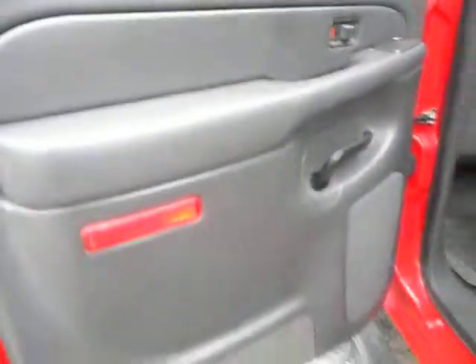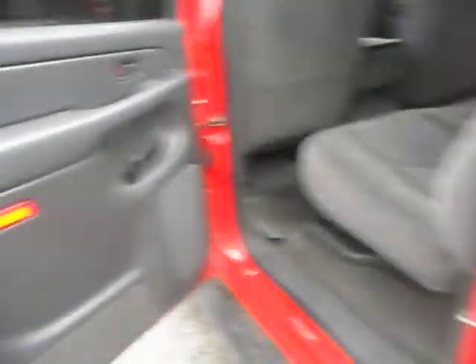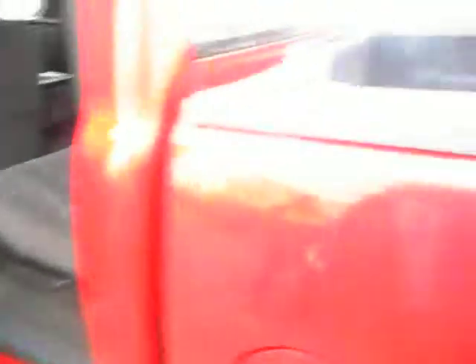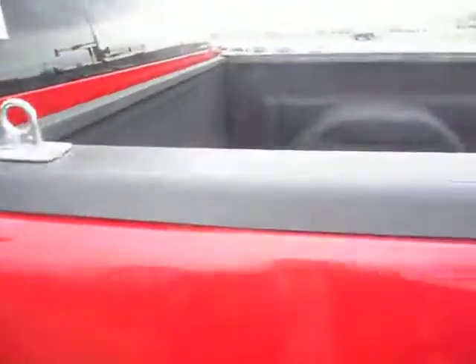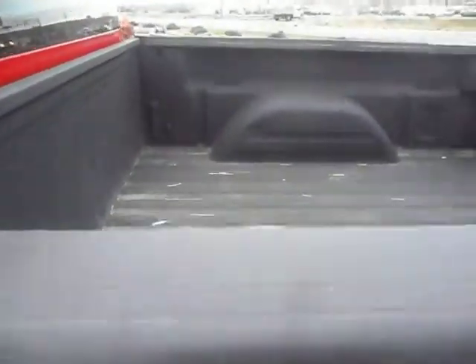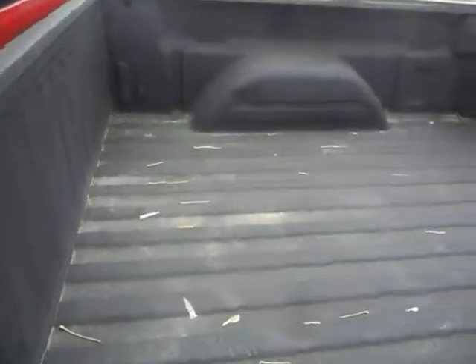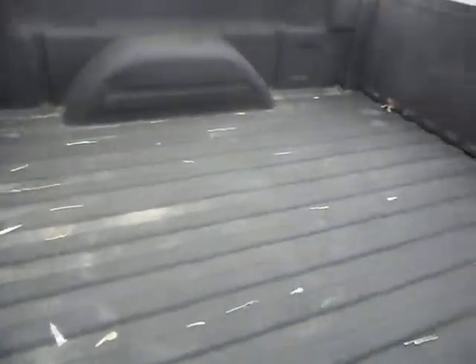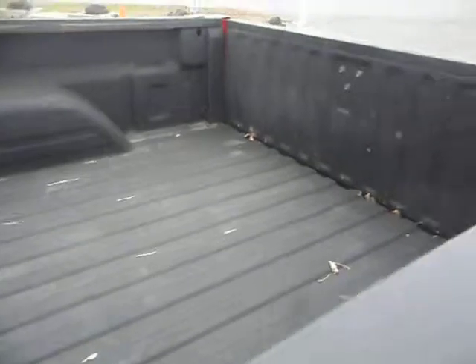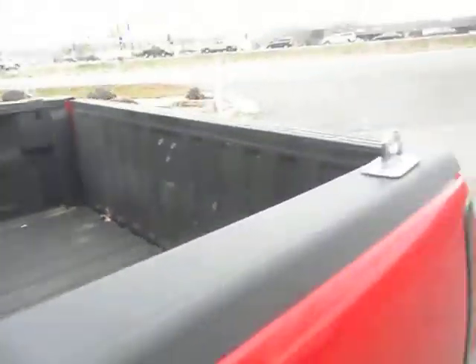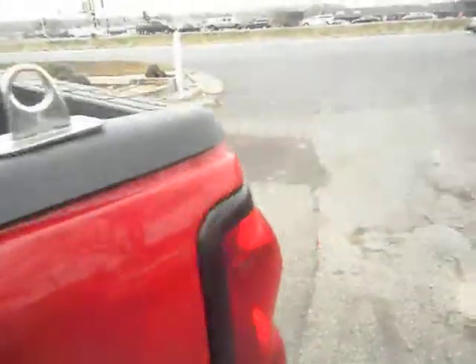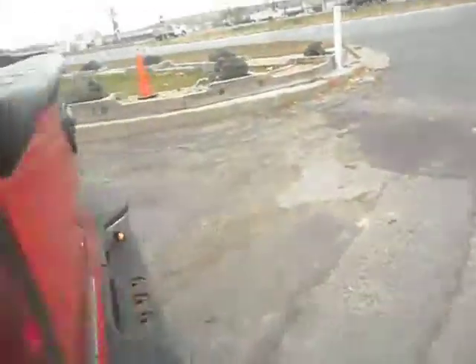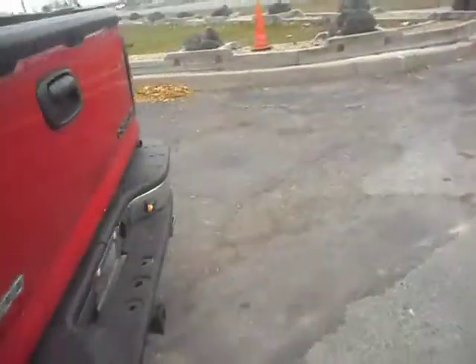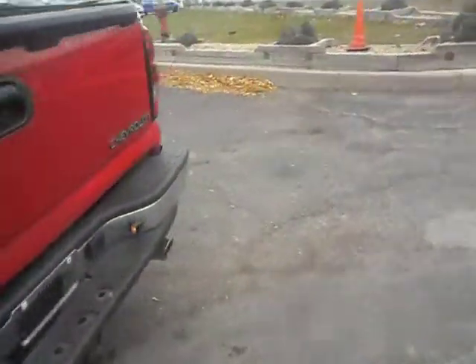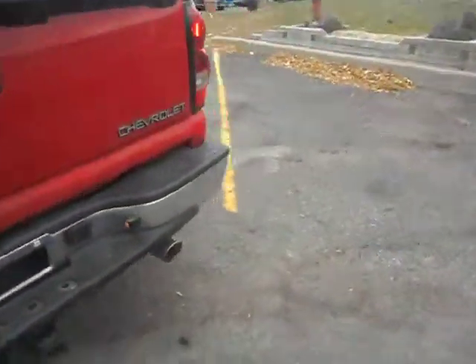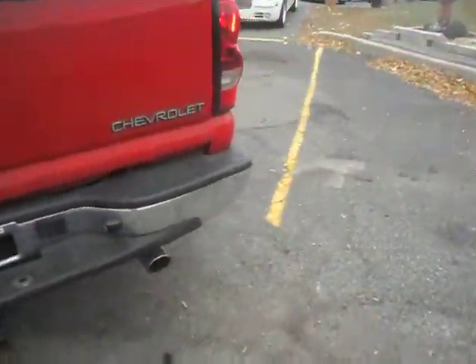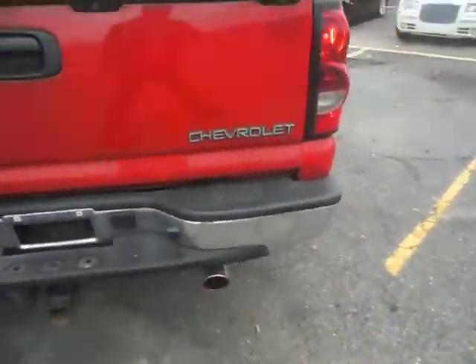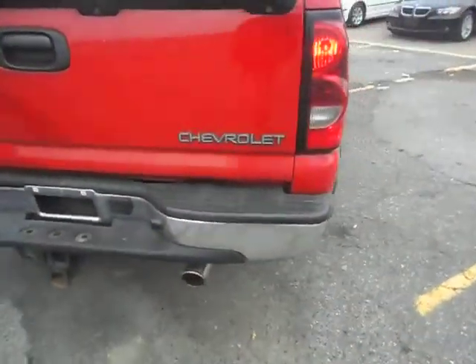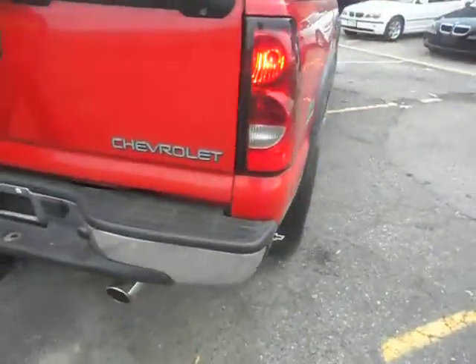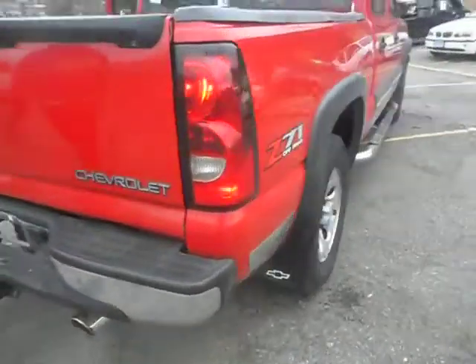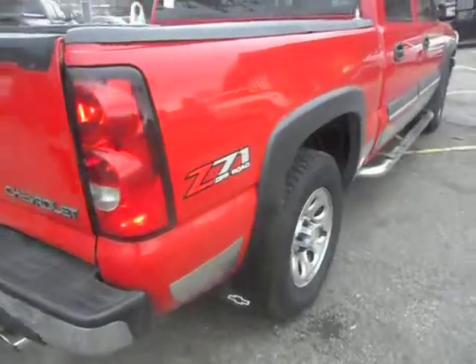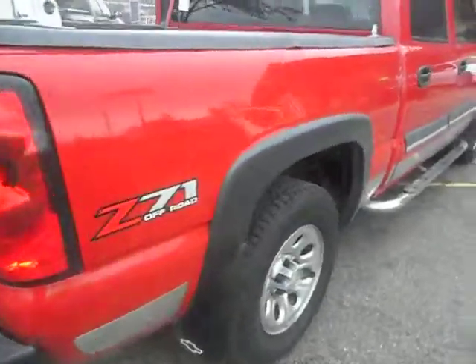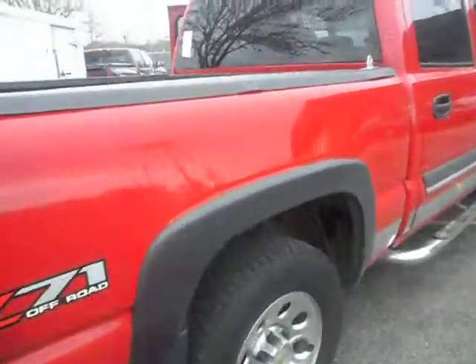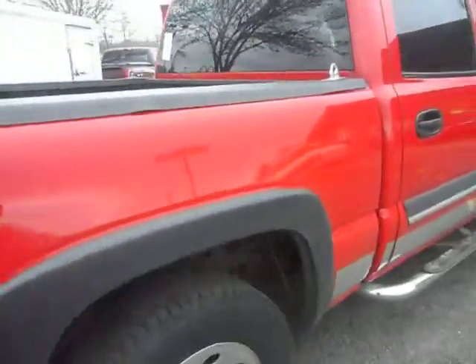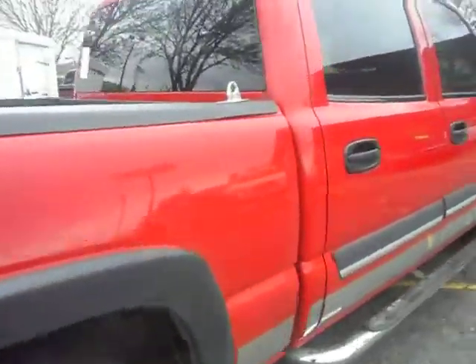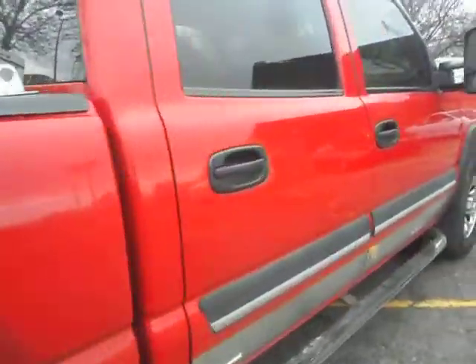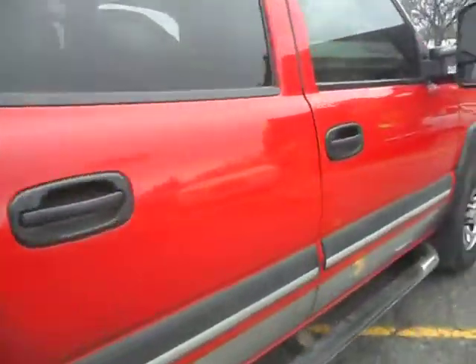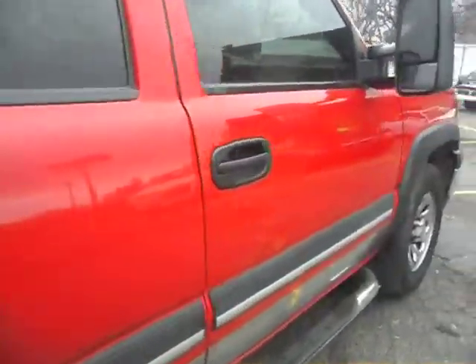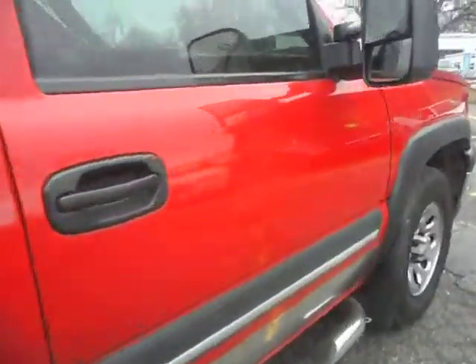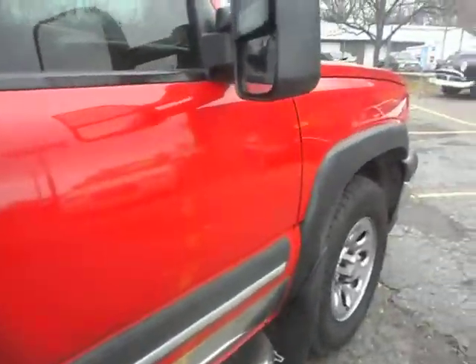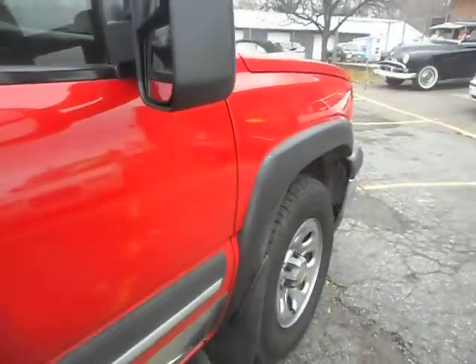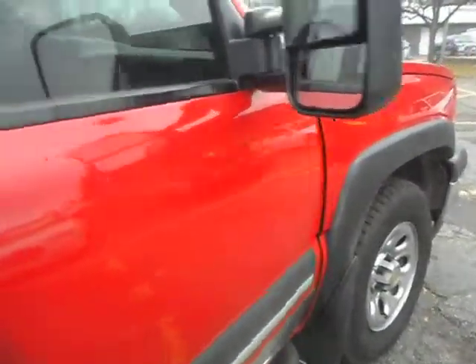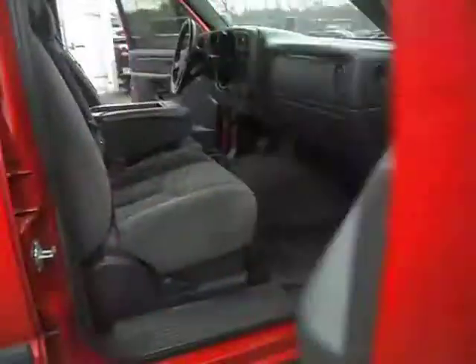This truck is just as nice as it gets. It's got a spray liner. The box is in real nice shape. If you don't like the dual exhaust, we could definitely remove them. However, it's not that loud. The cab is pretty quiet. We'll take you on a quick ride to show you that as well.